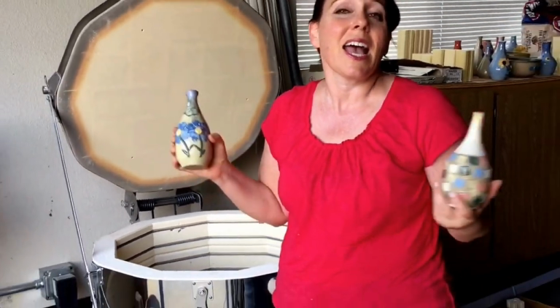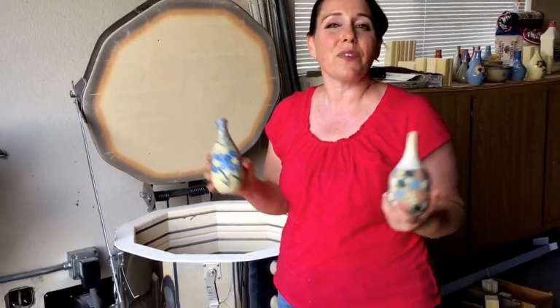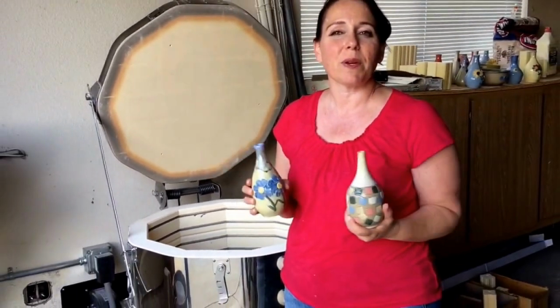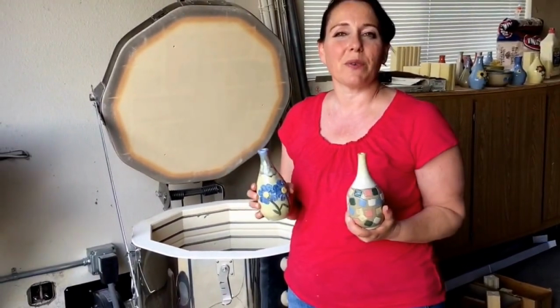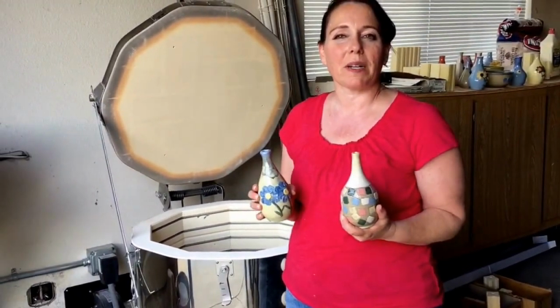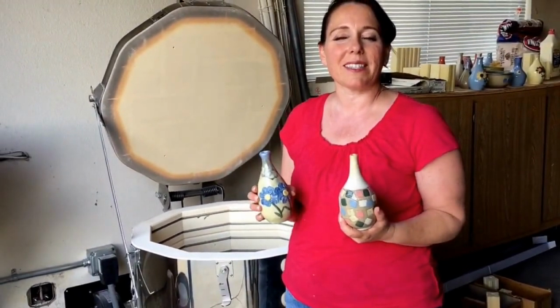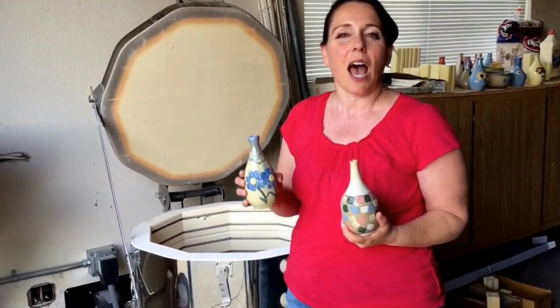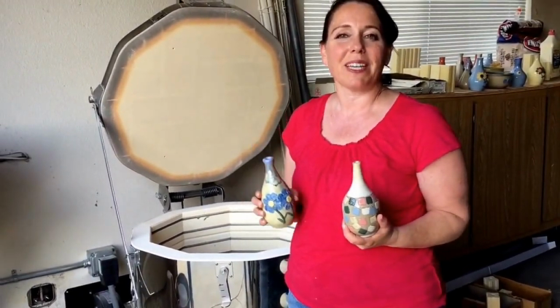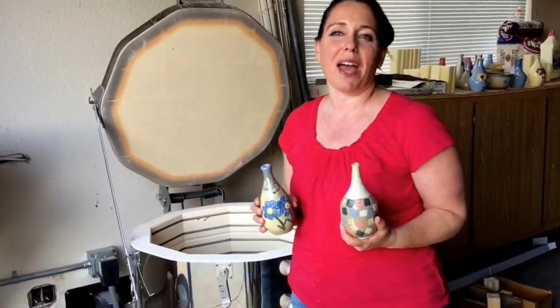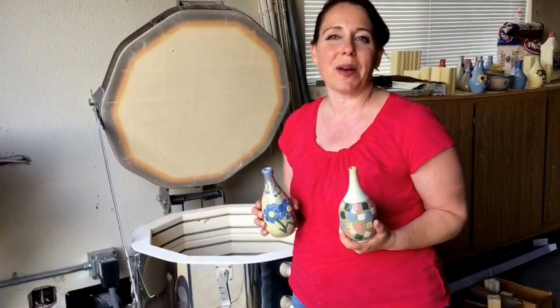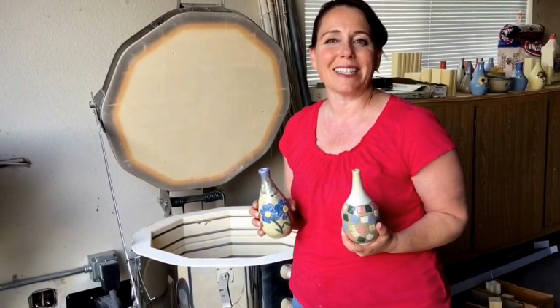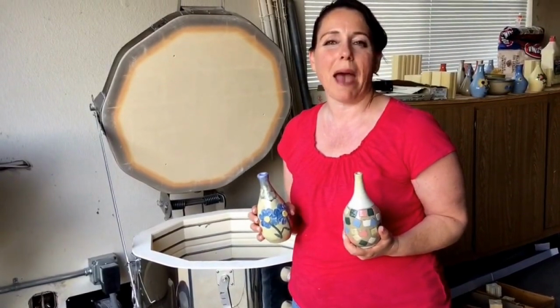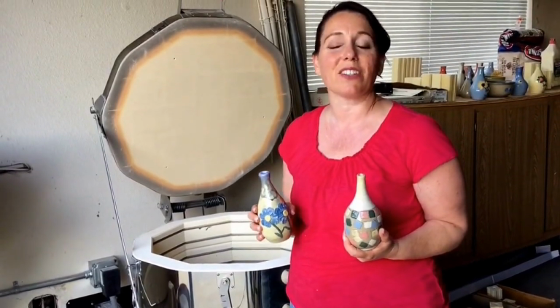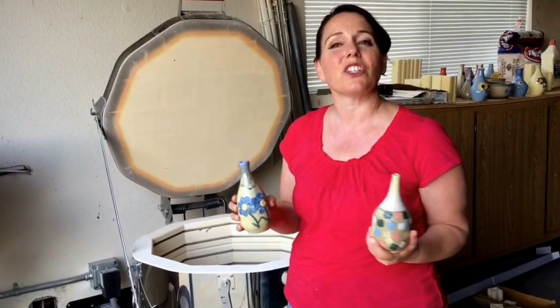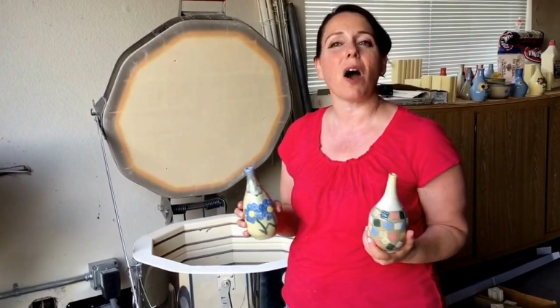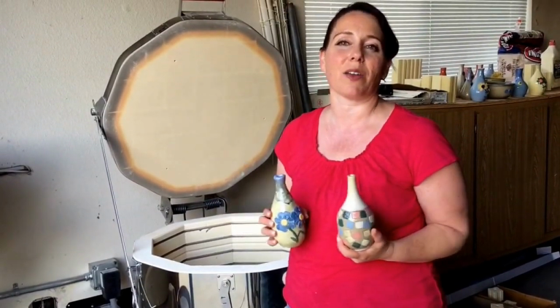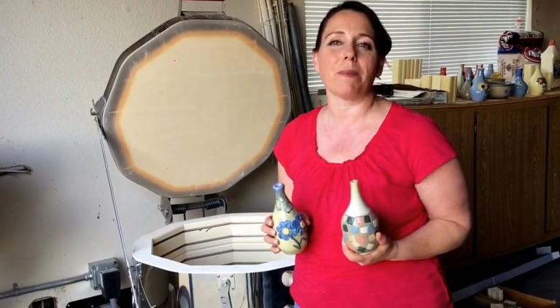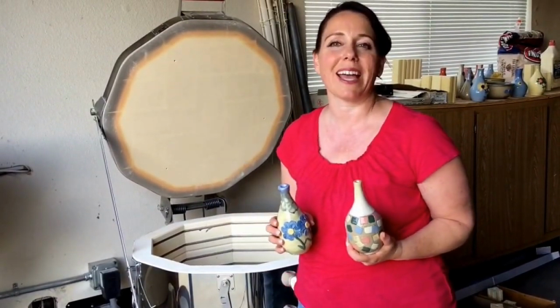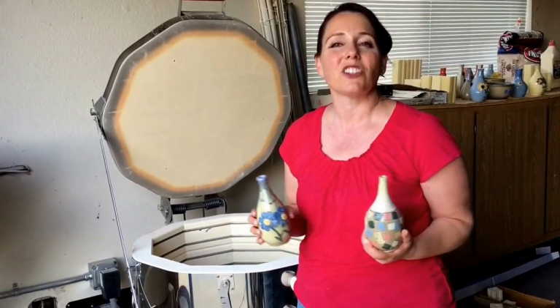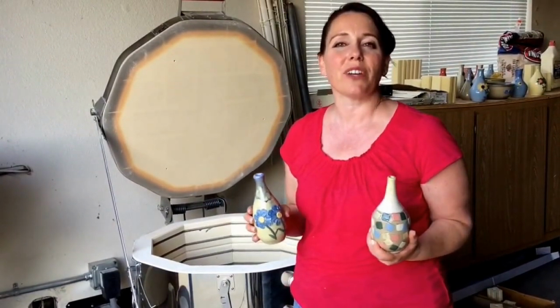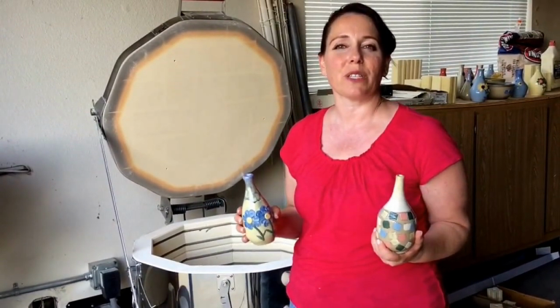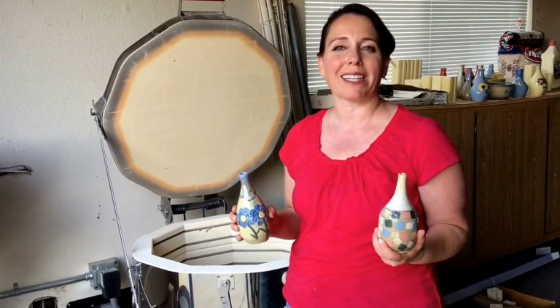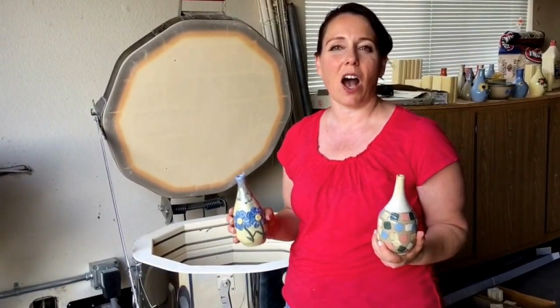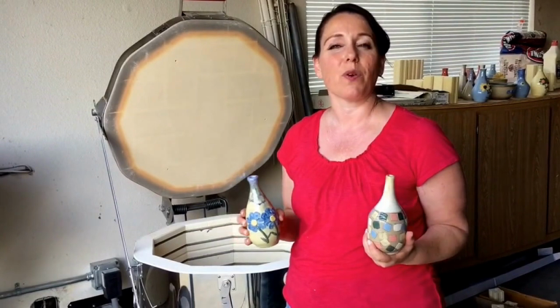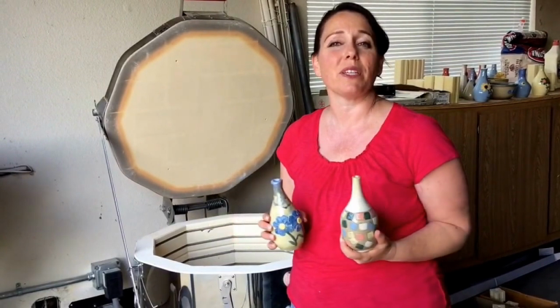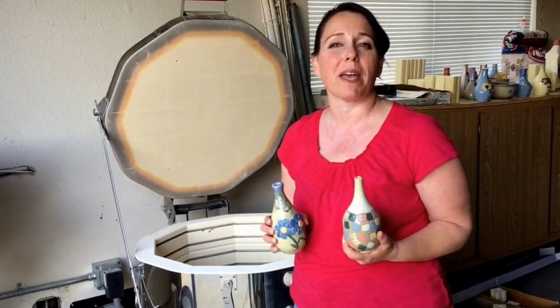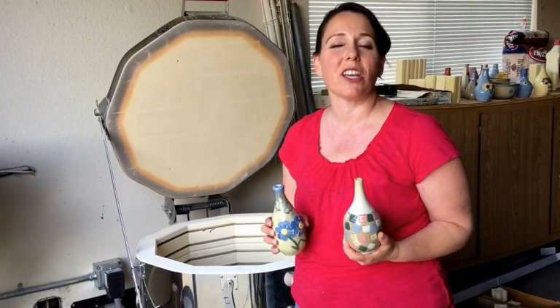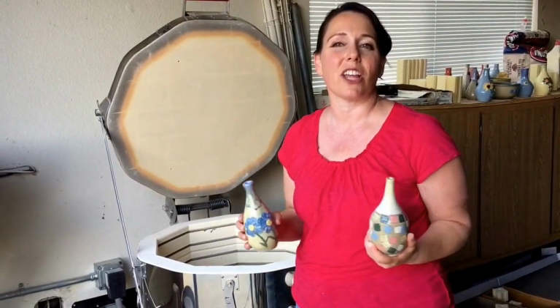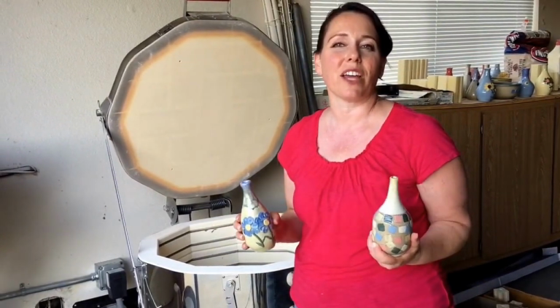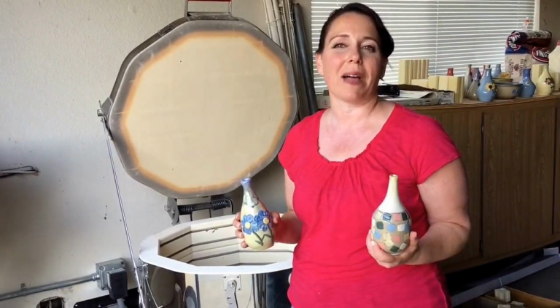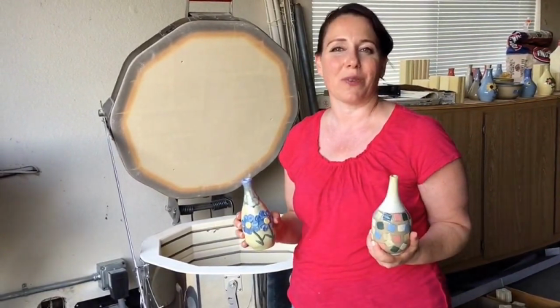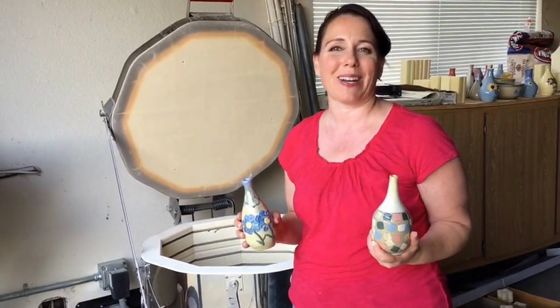It was fun experimenting with bubble glazes. I'm going to keep trying new ideas and new patterns and you can check them all out at my website jenniferhendricksblack.com or my Facebook page Jennifer Hendricks Black Ceramic Arts.